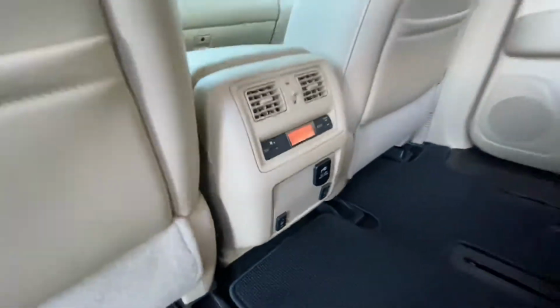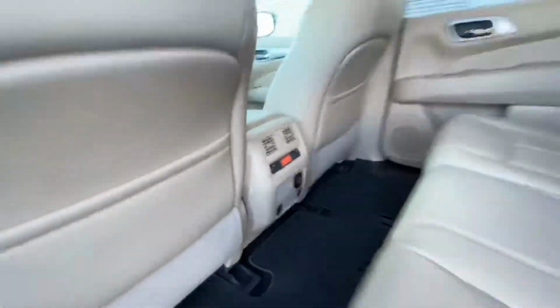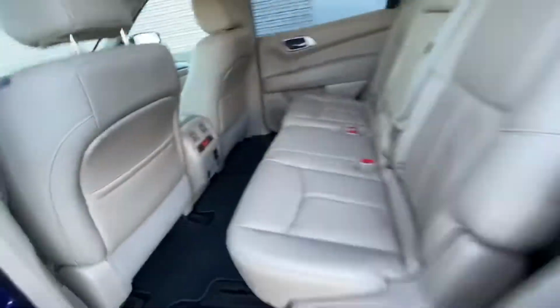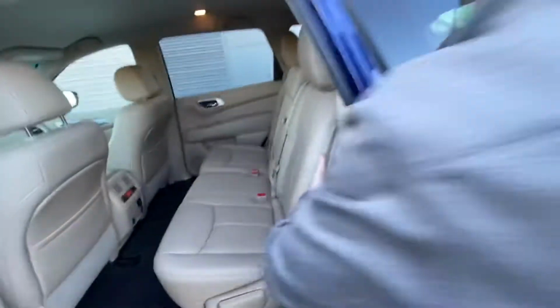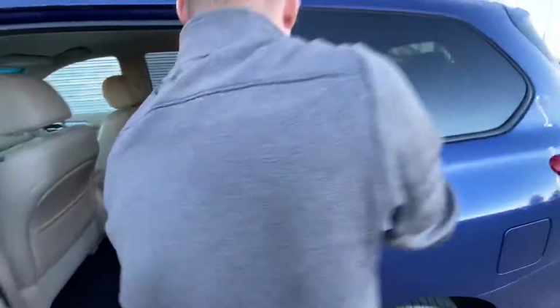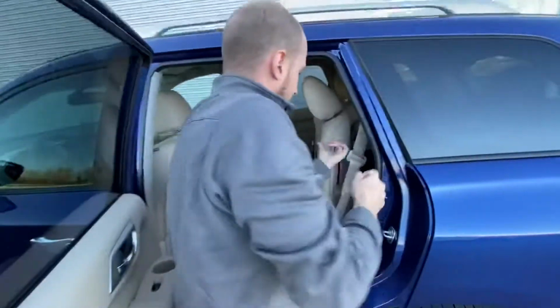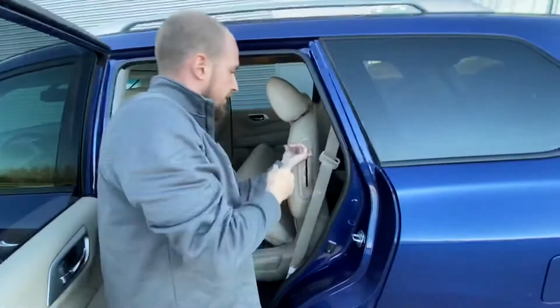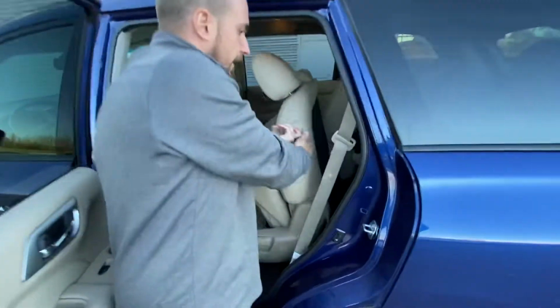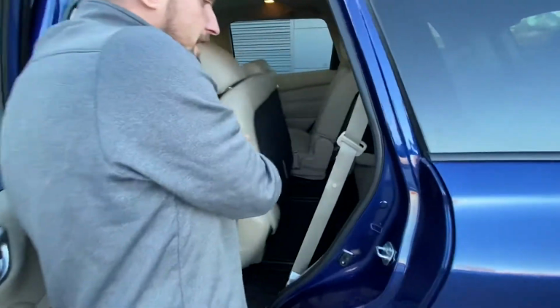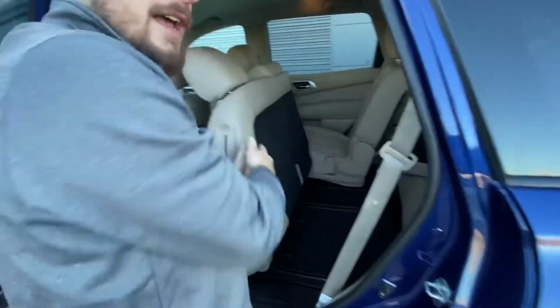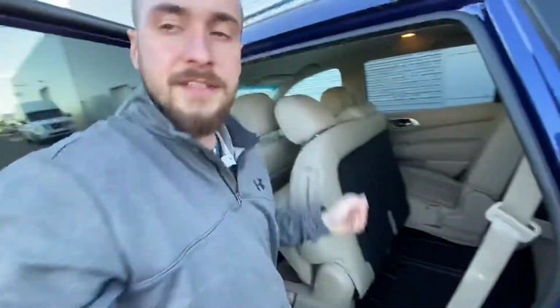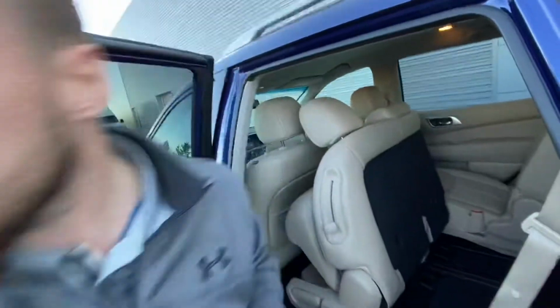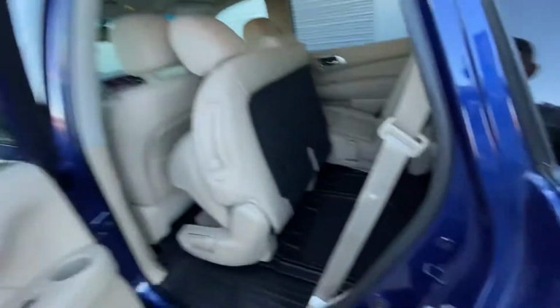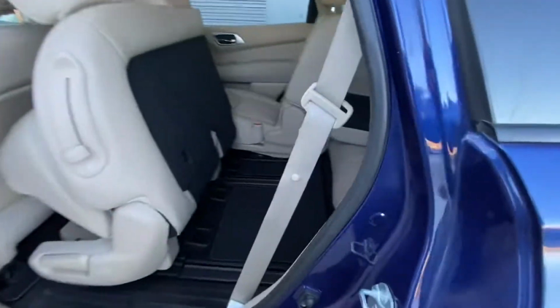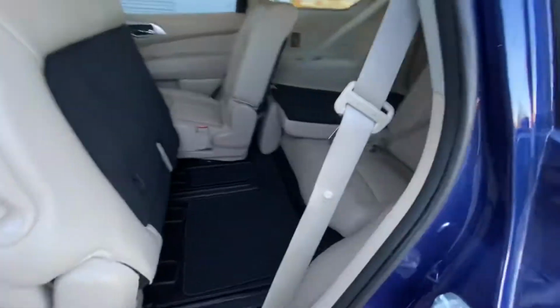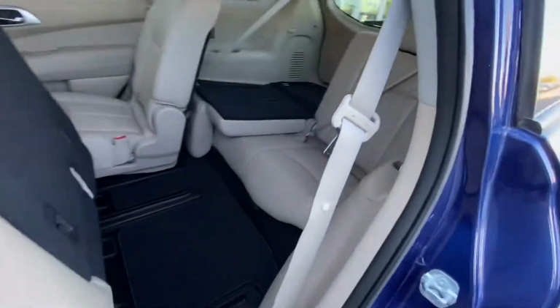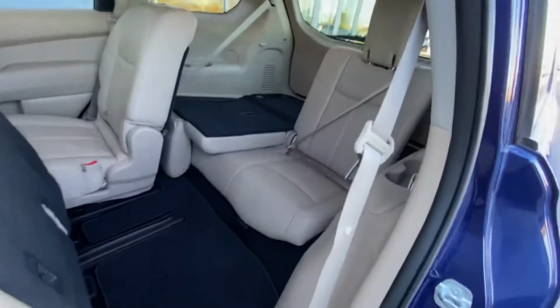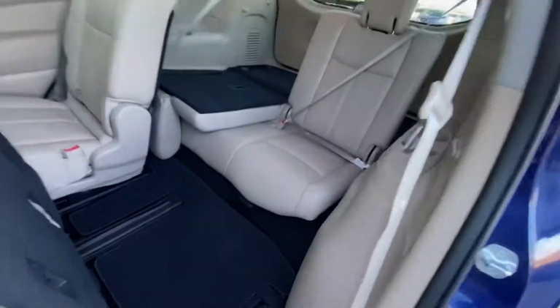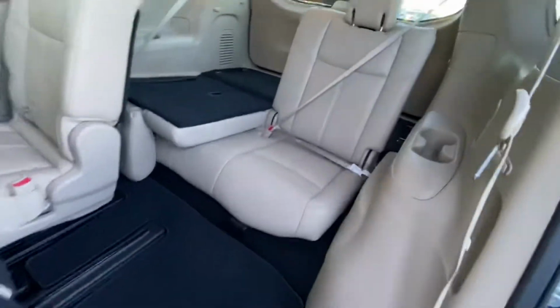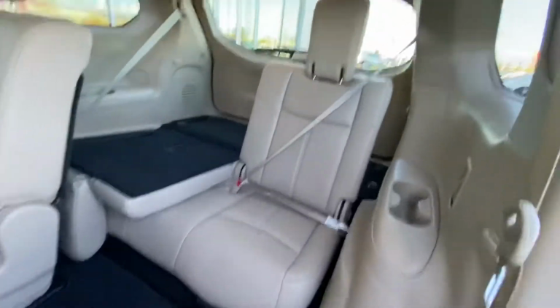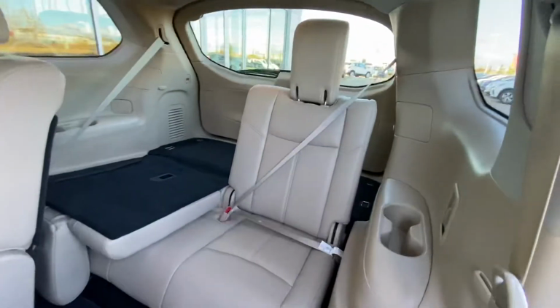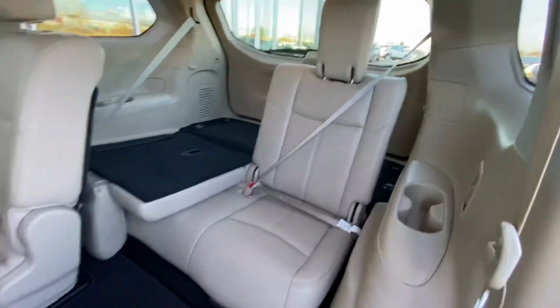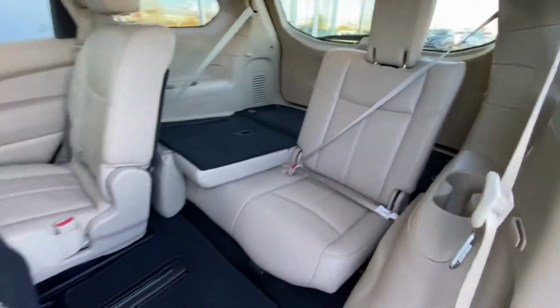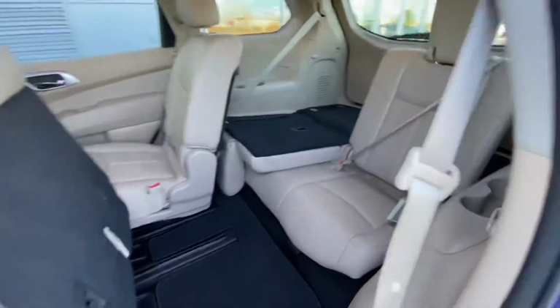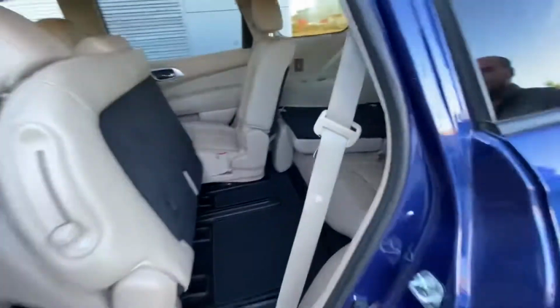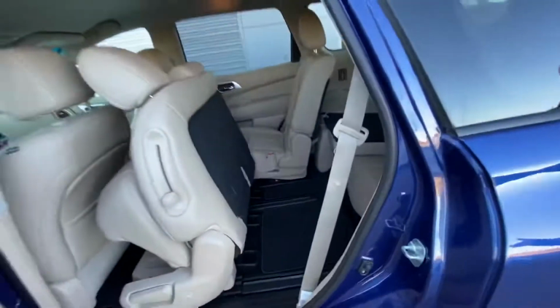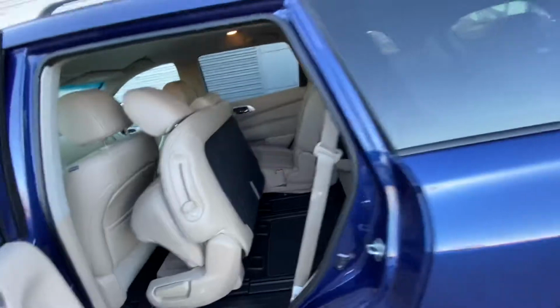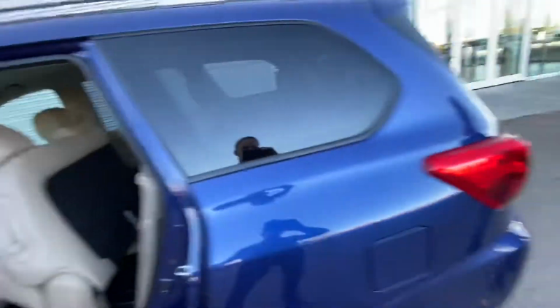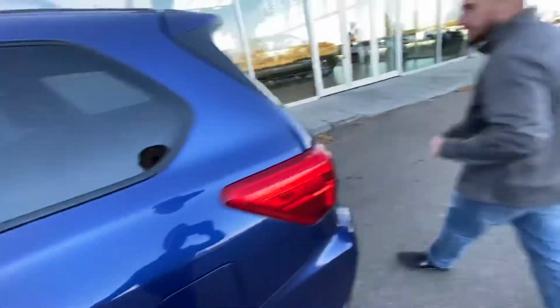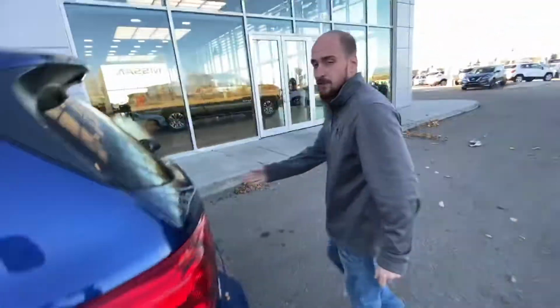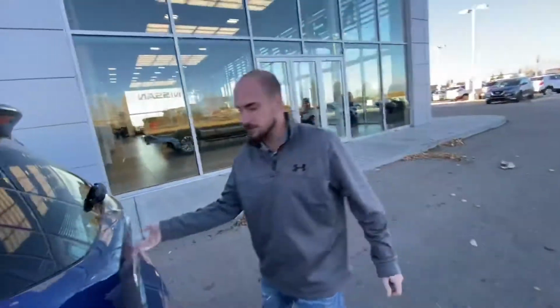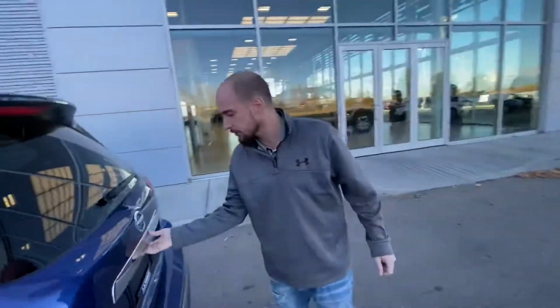And then with the flip of this latch right here, very easy access to that third row. And then enough room back there for any passengers you may have. Those rear grove seats do fold down just in case you need a little bit of extra cargo room.